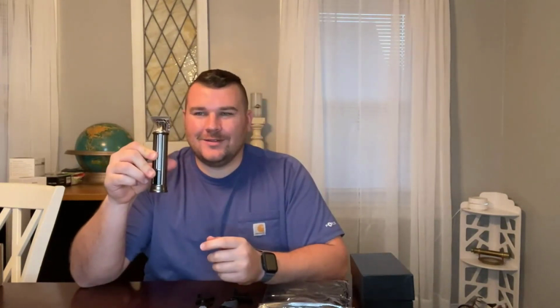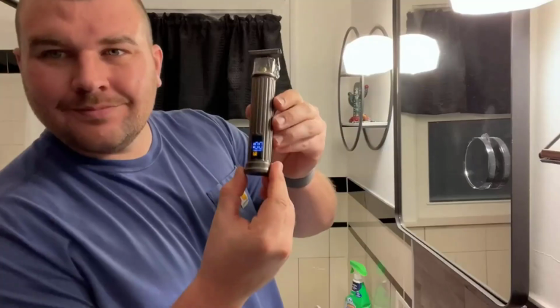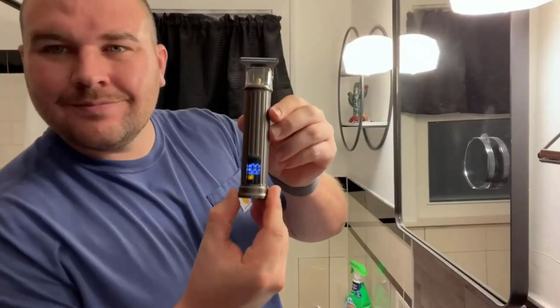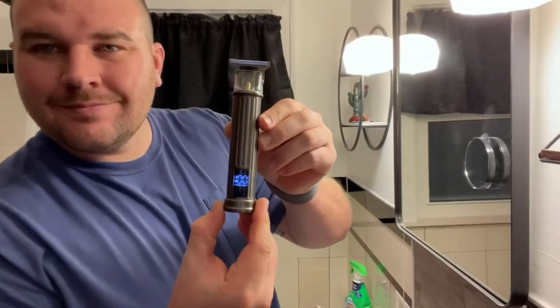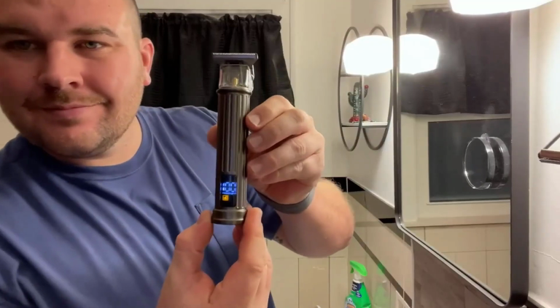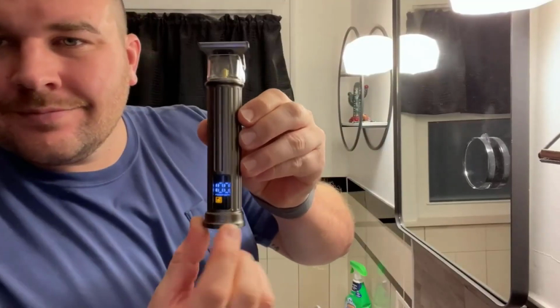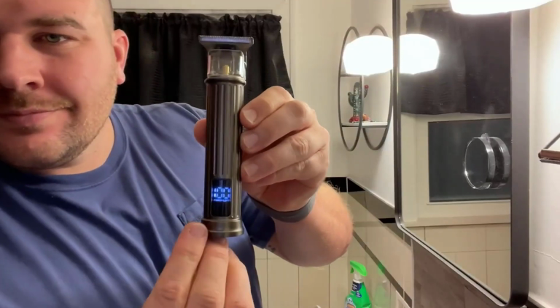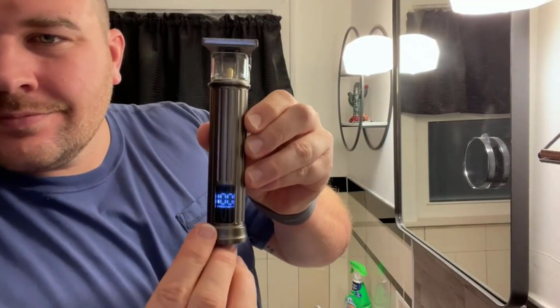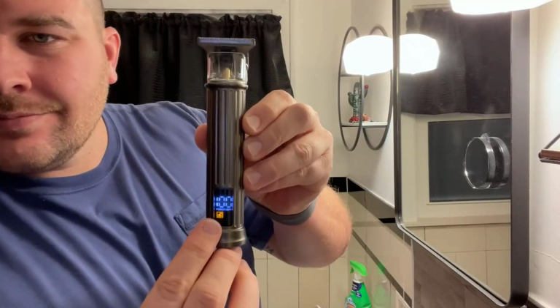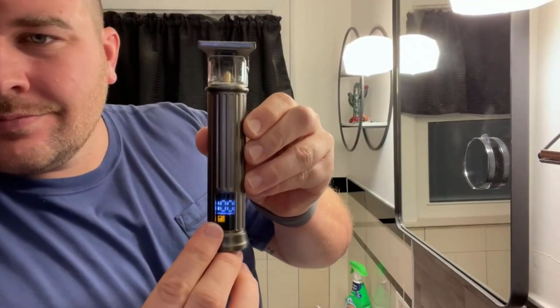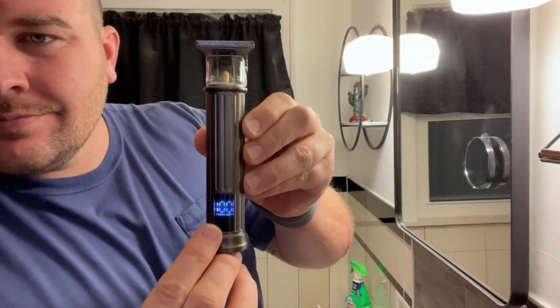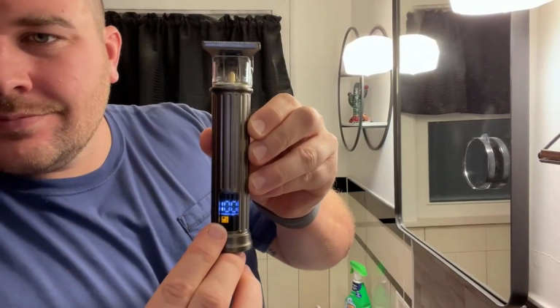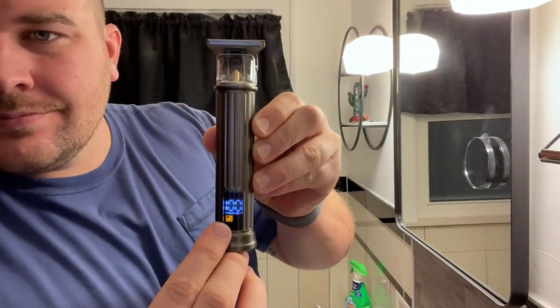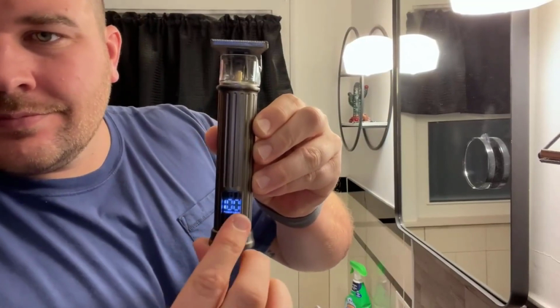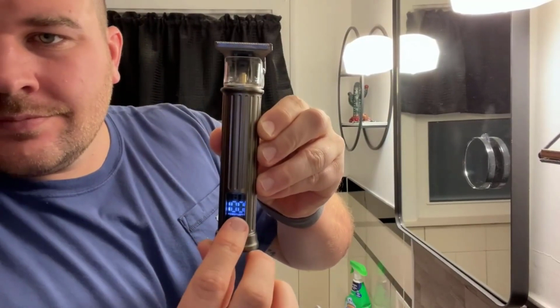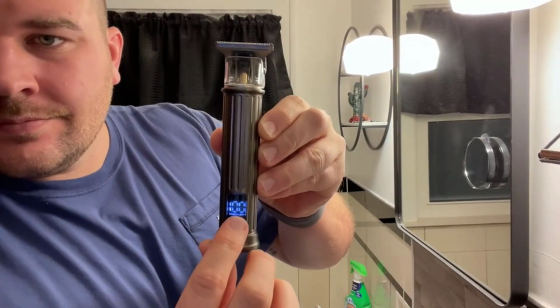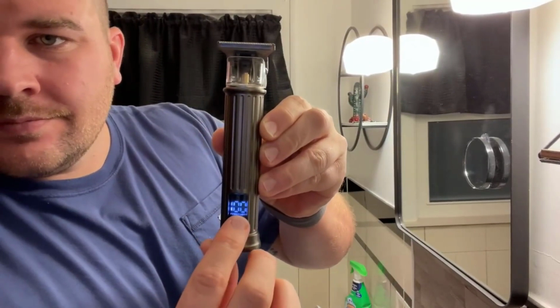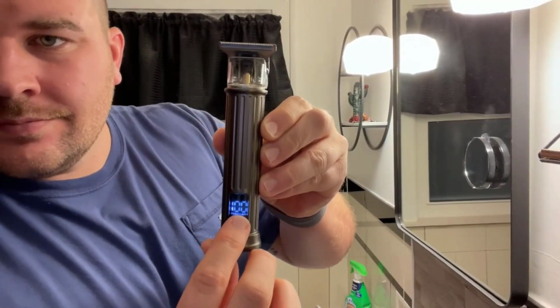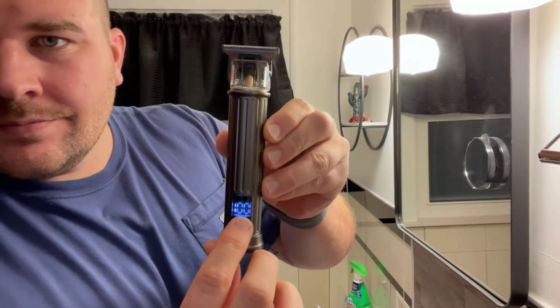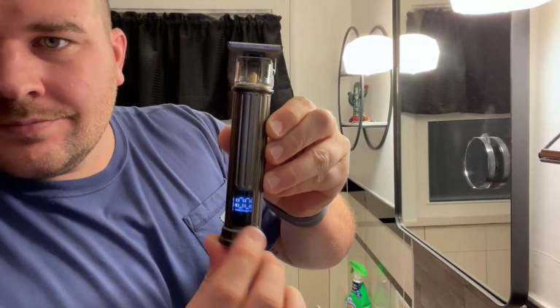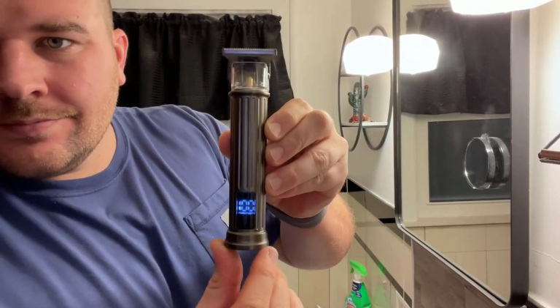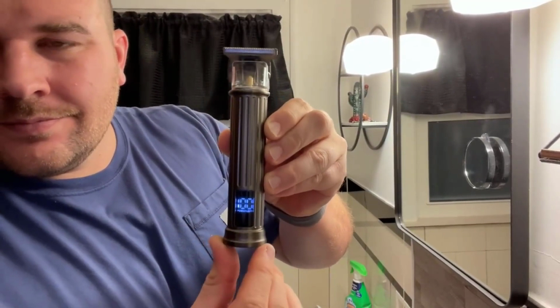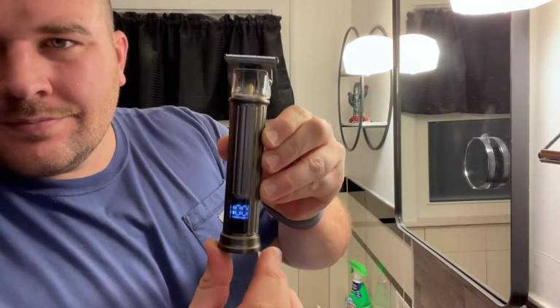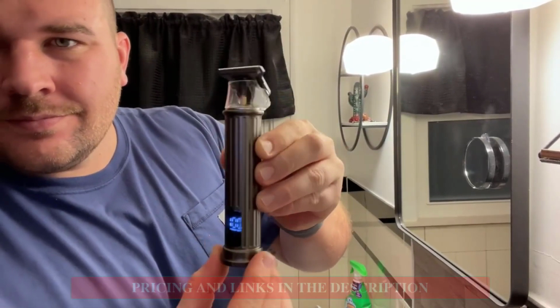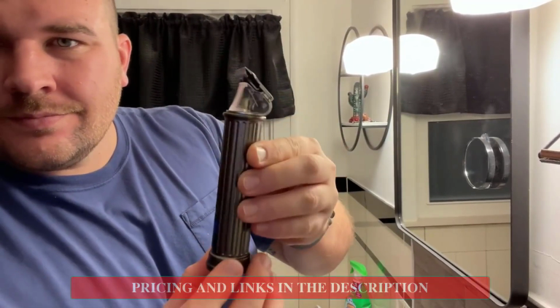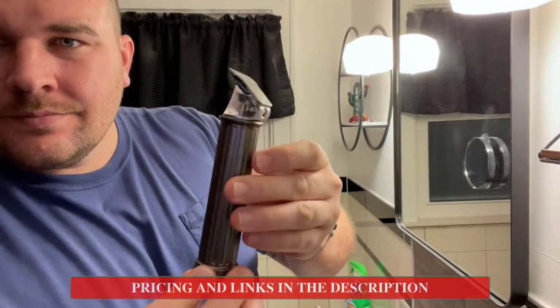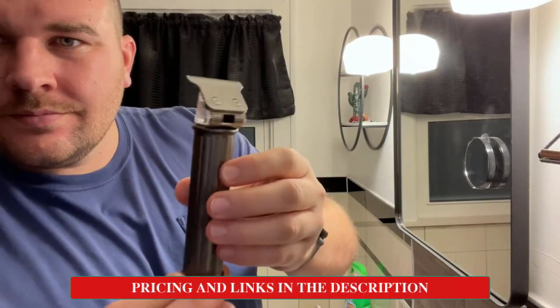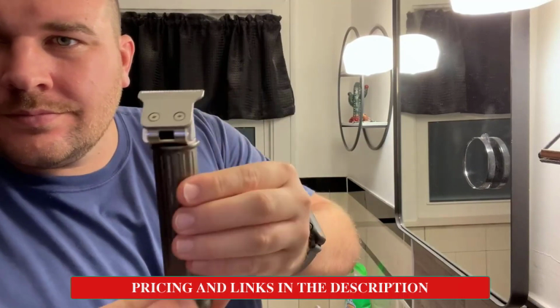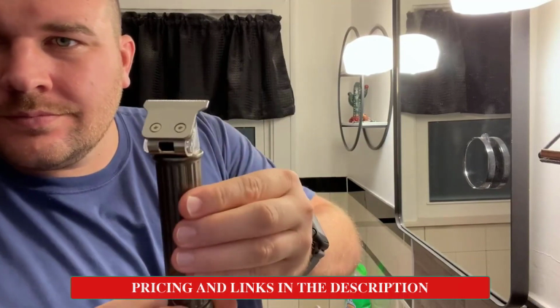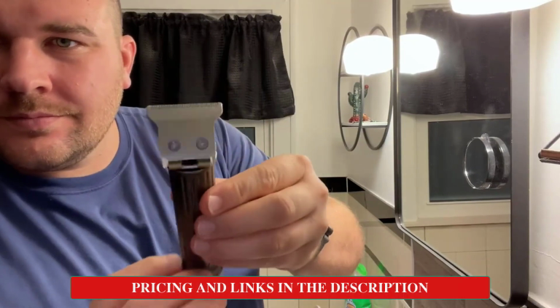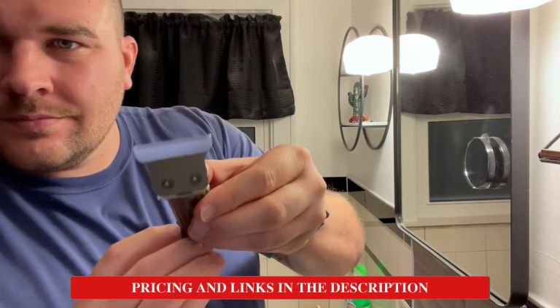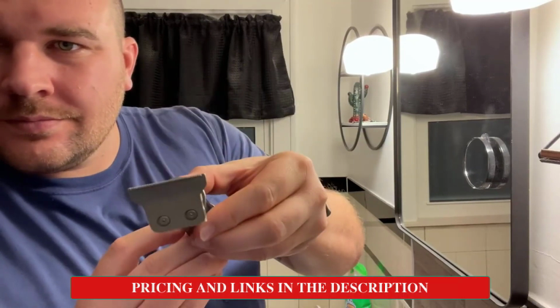This trimmer has an IPX5 waterproof rating, so you can wash it simply and quickly by just running it underneath water.